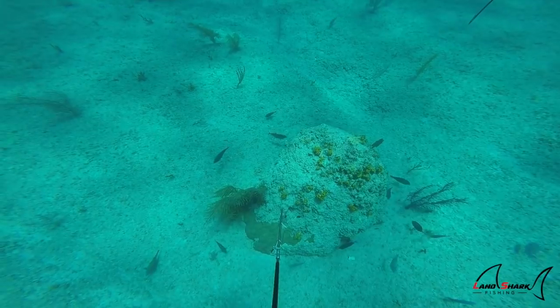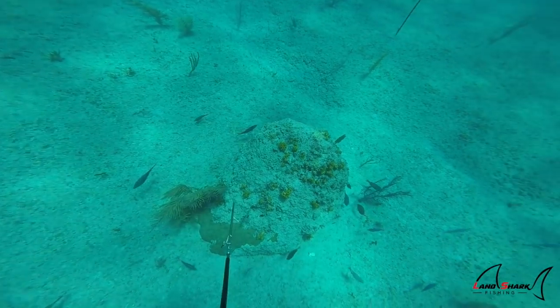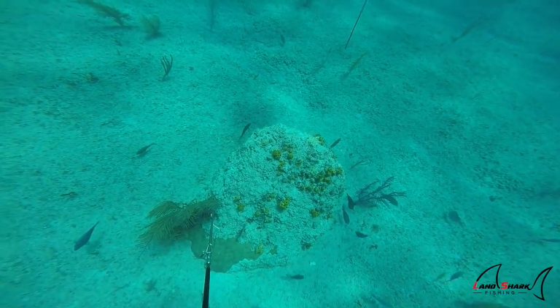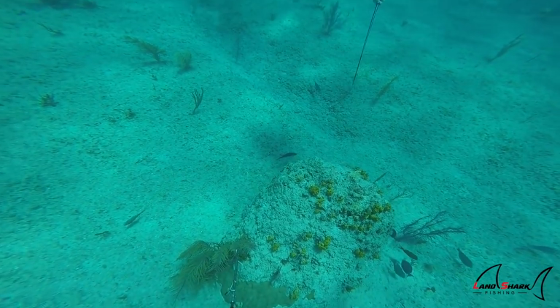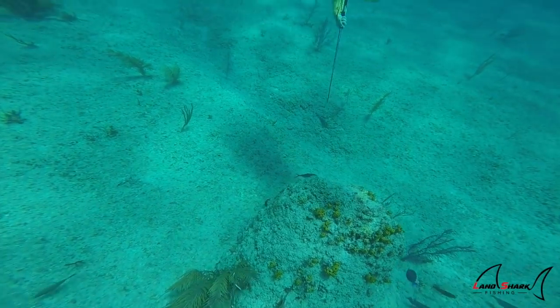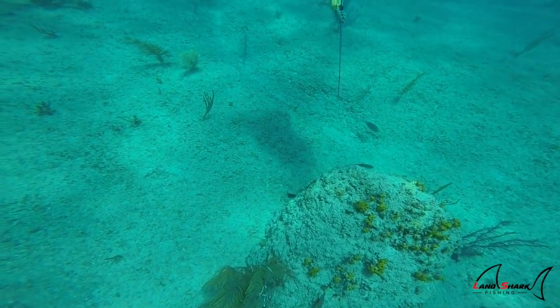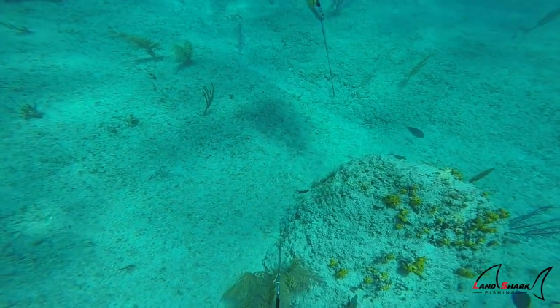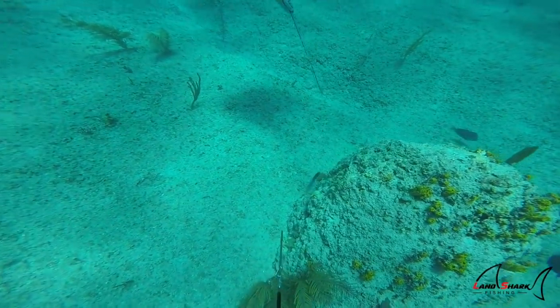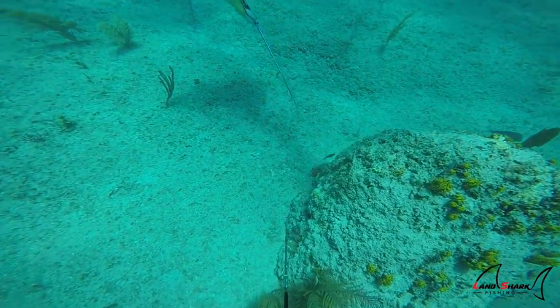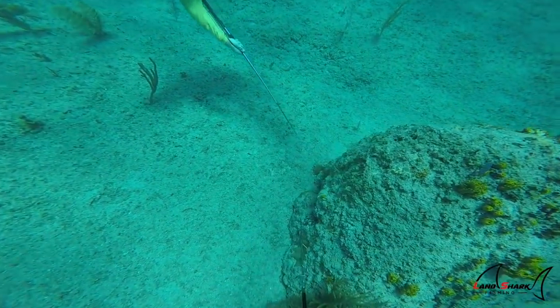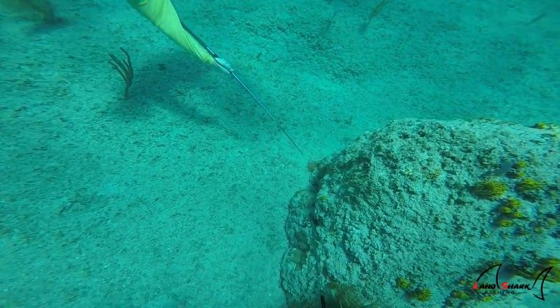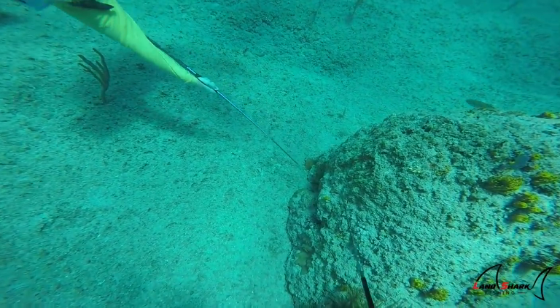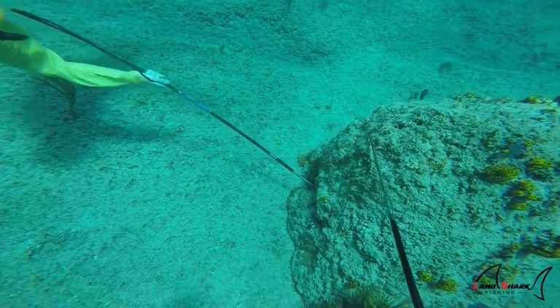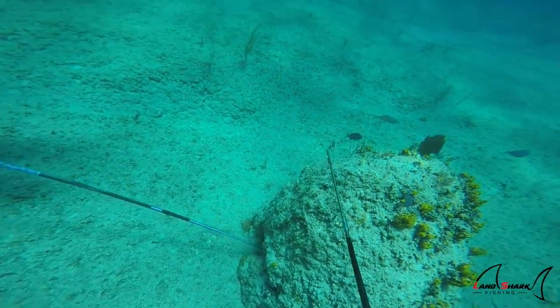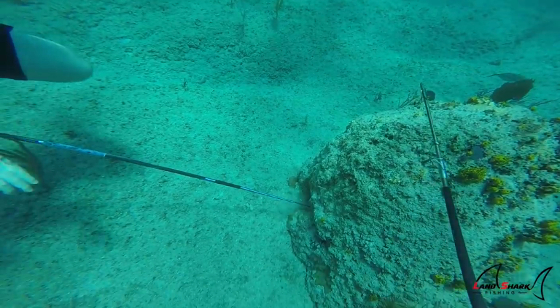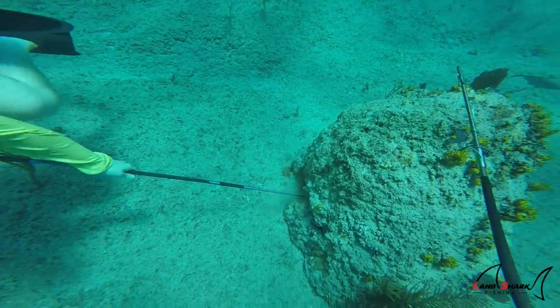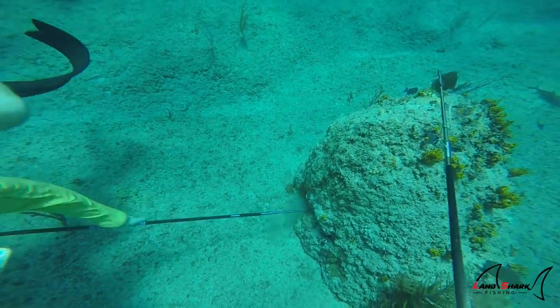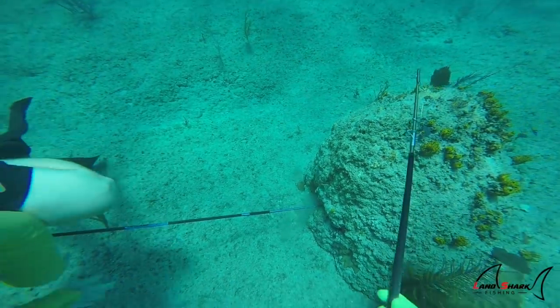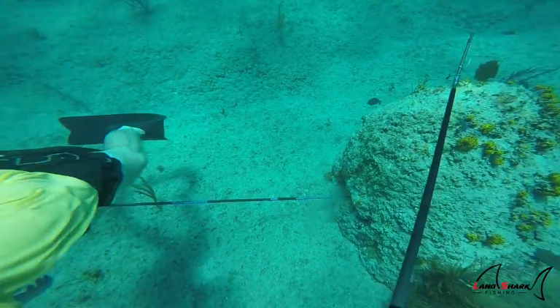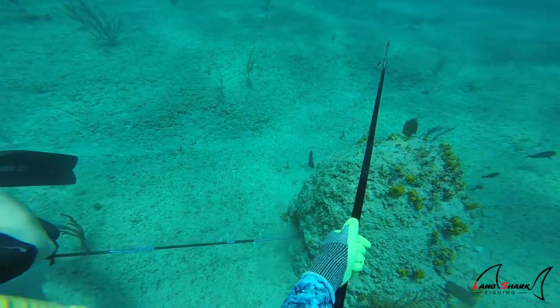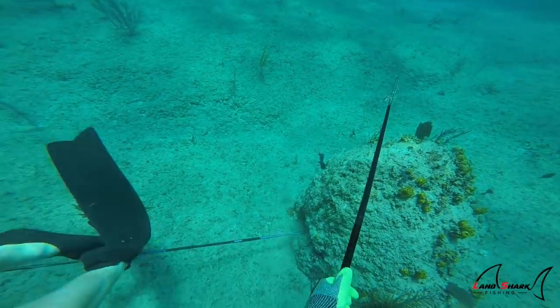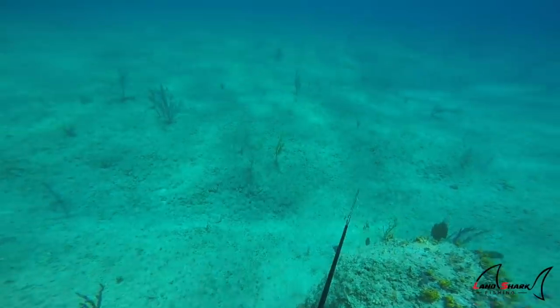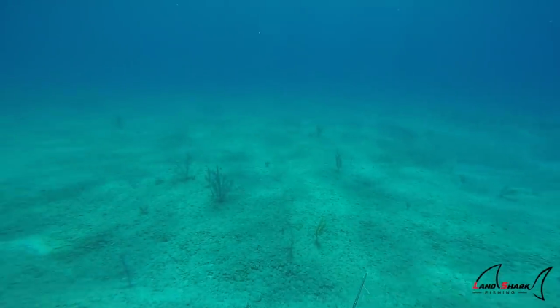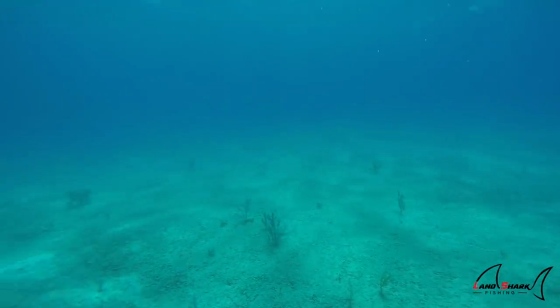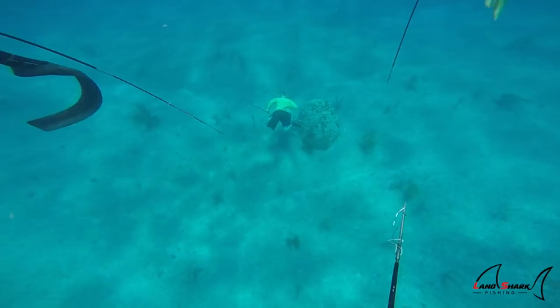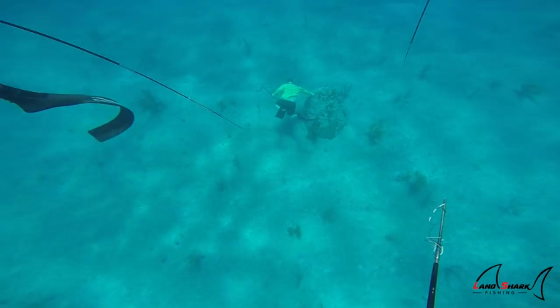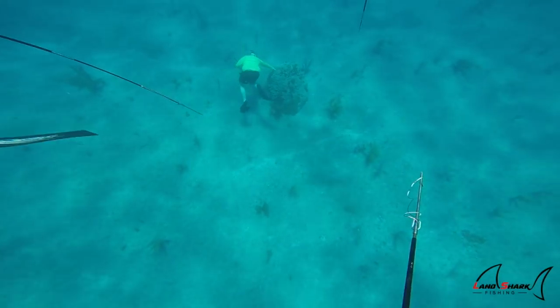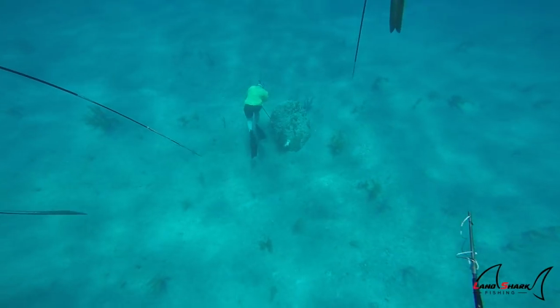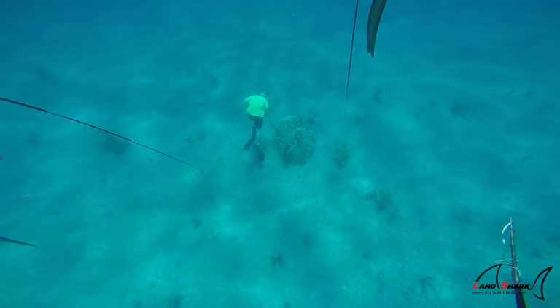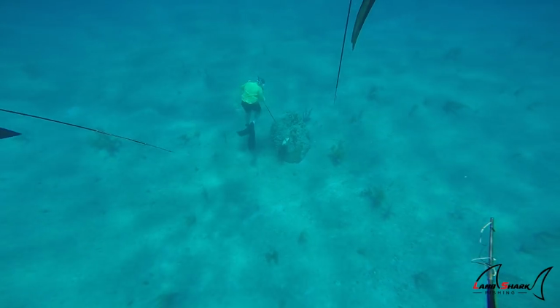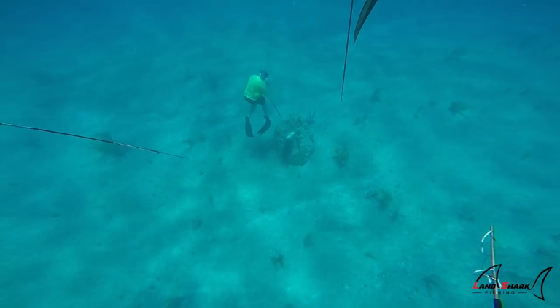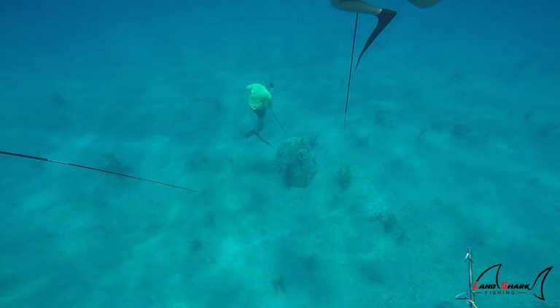Generally, we see hogfish out in the open, either hiding under a sea fan or just on the reef eating some coral. But in this particular clip, my buddy Brando actually spotted a hog inside the rock, and this is actually pretty common too.